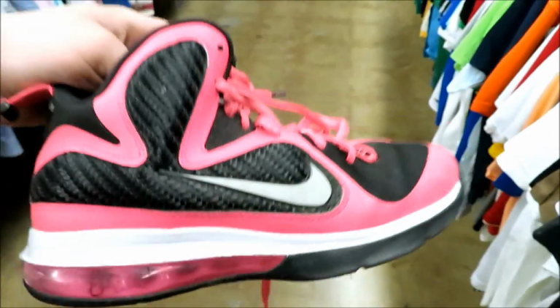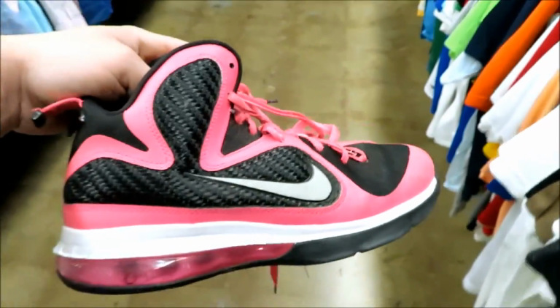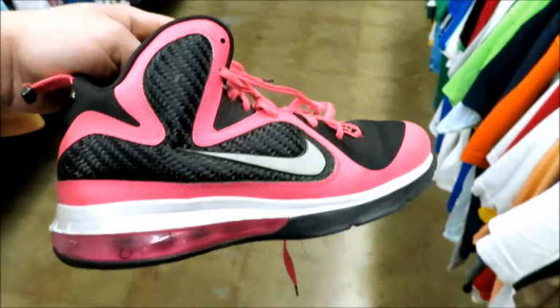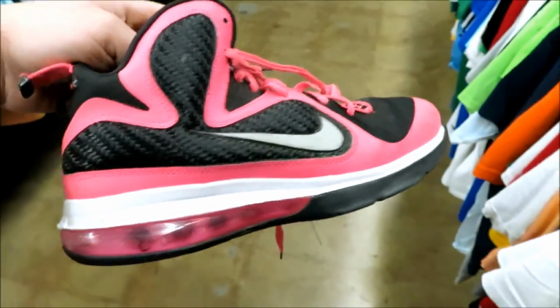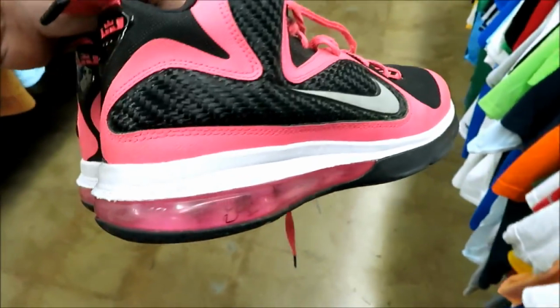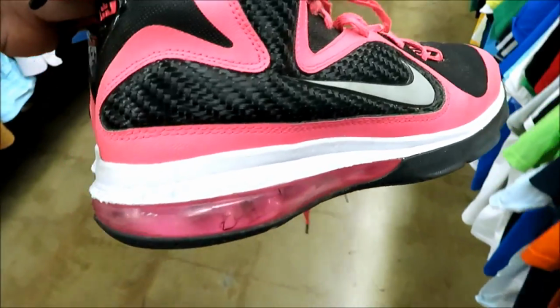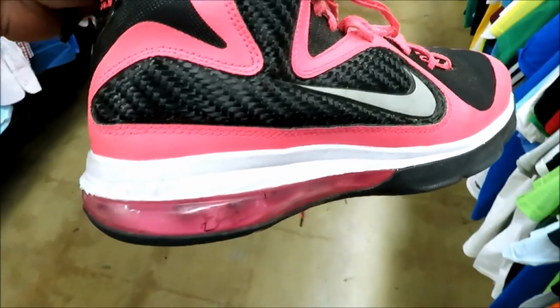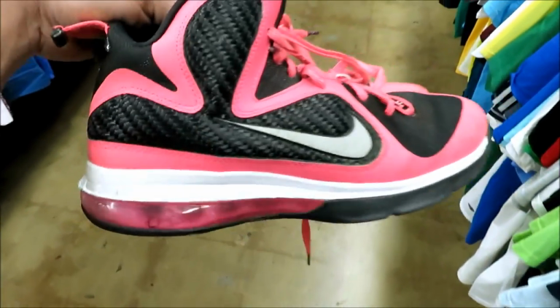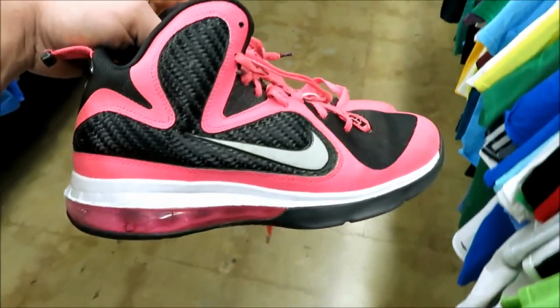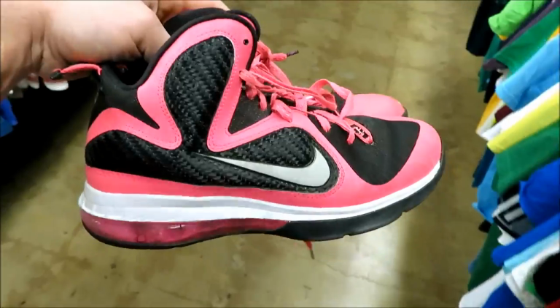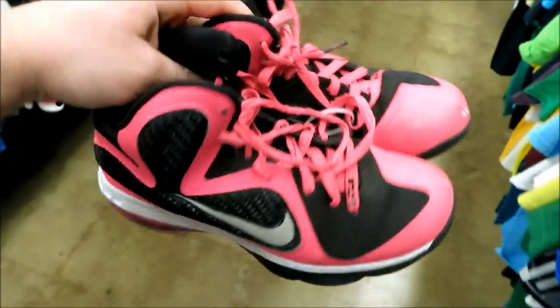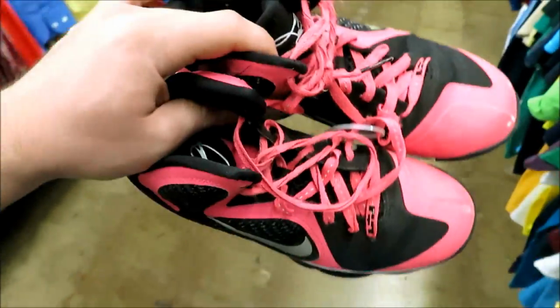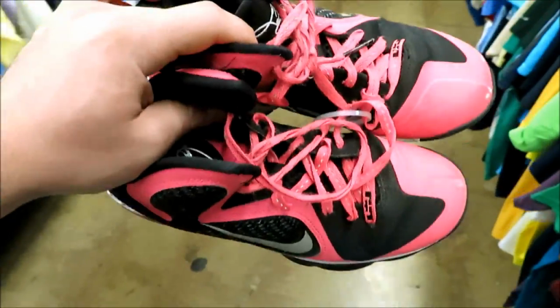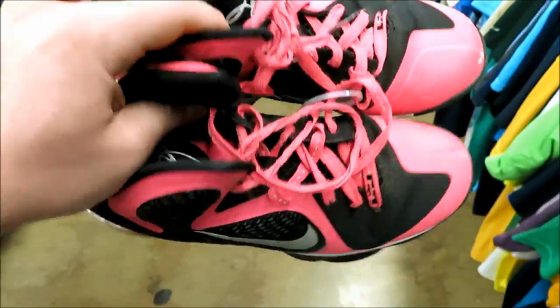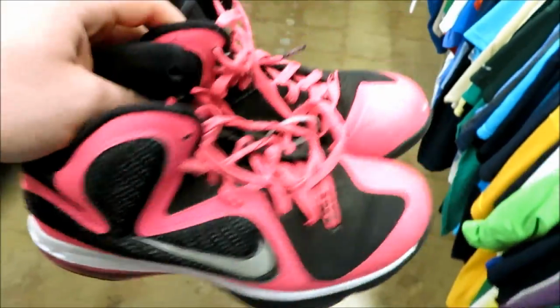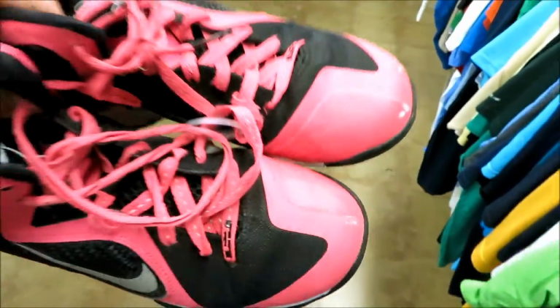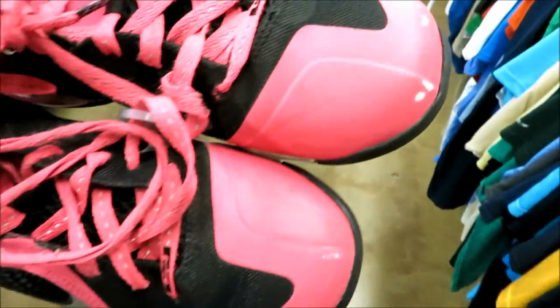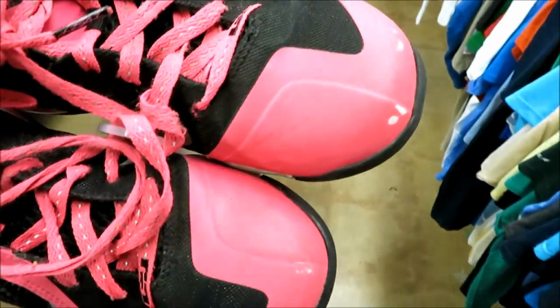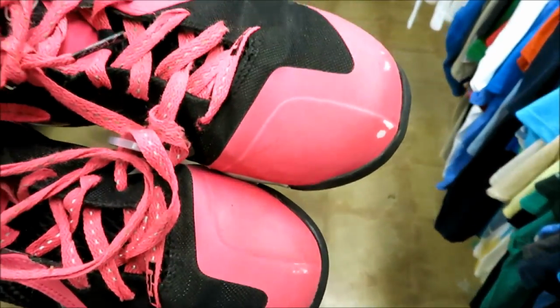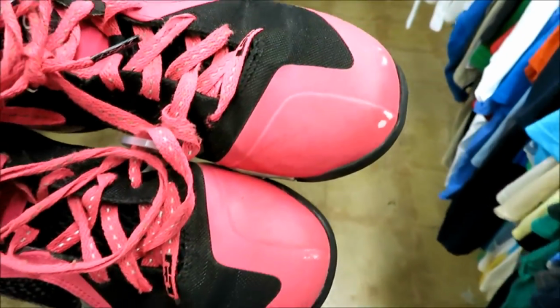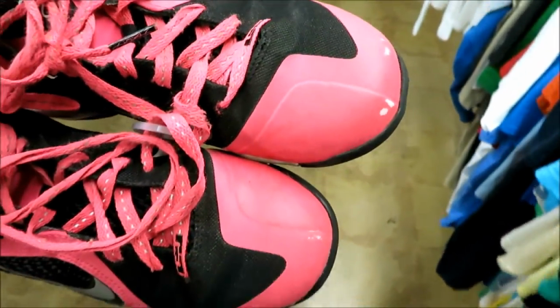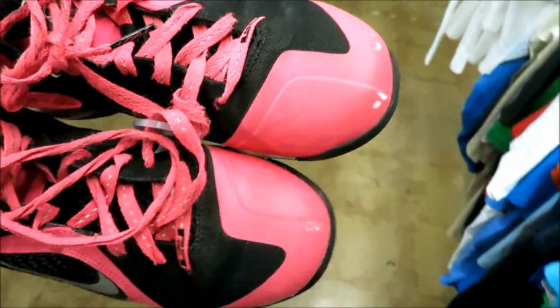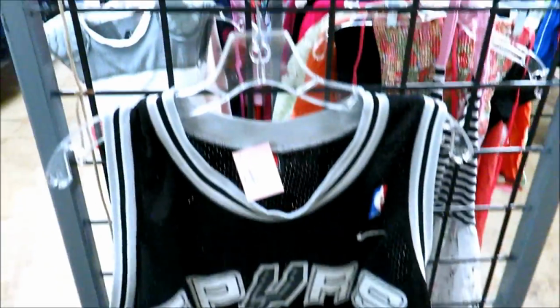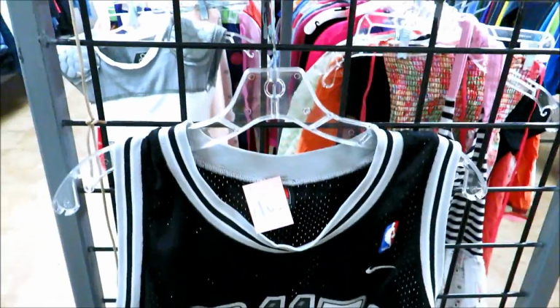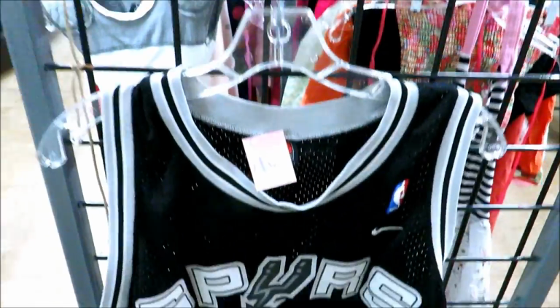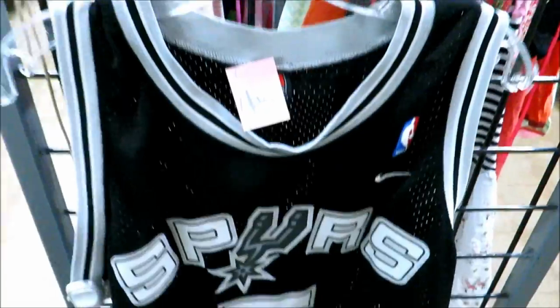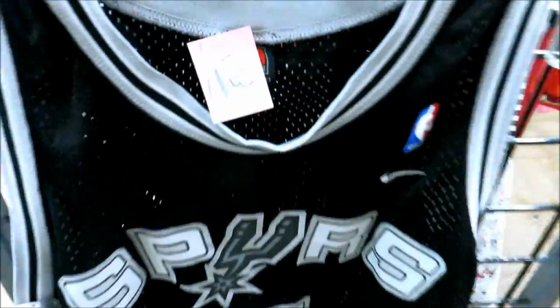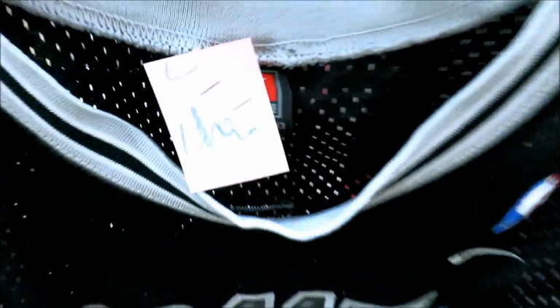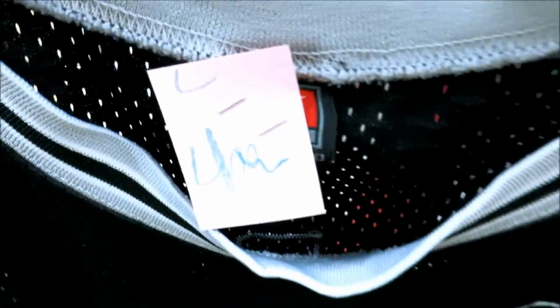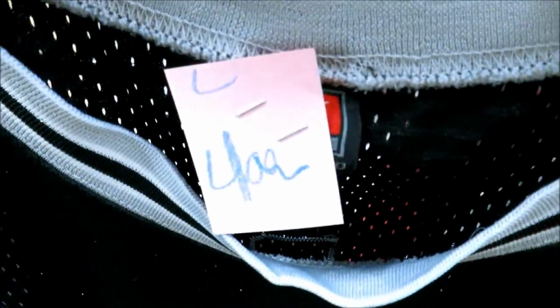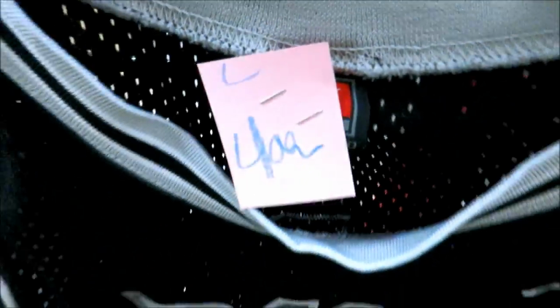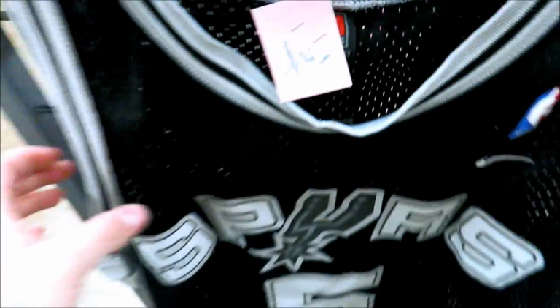They also still have these LeBron 9s from last week, but they're on sale for $0.99 today, so I might just go ahead and pick them up anyway. They do have a little bit of scuffing though.